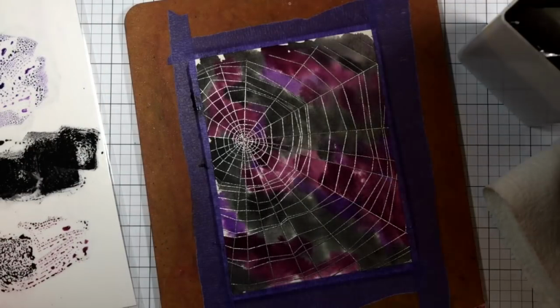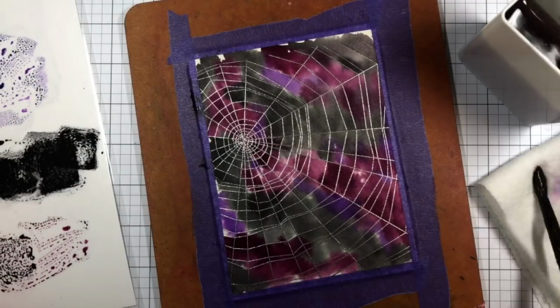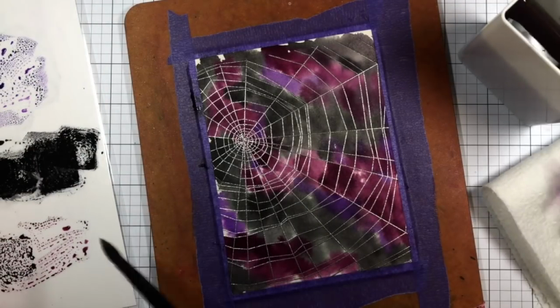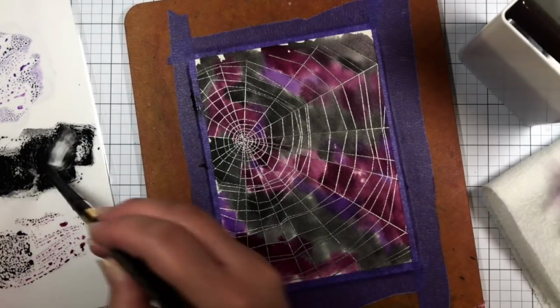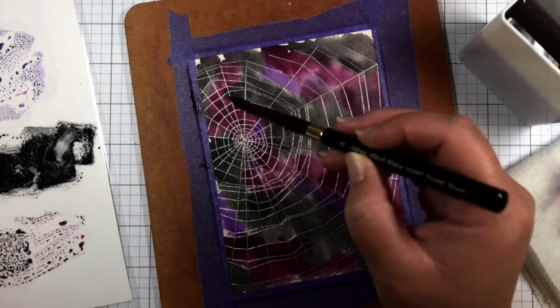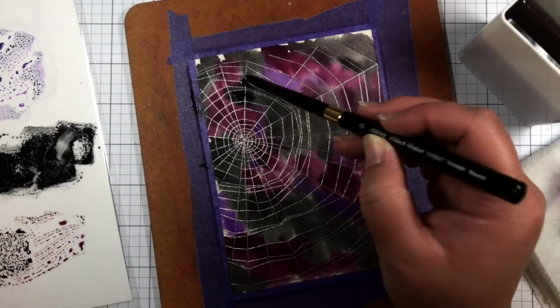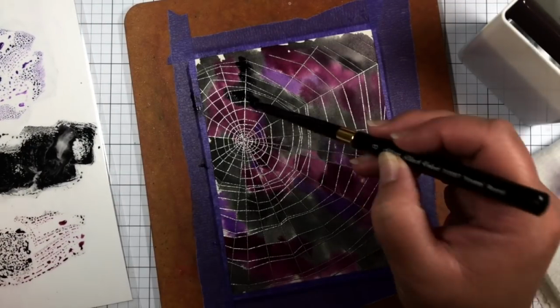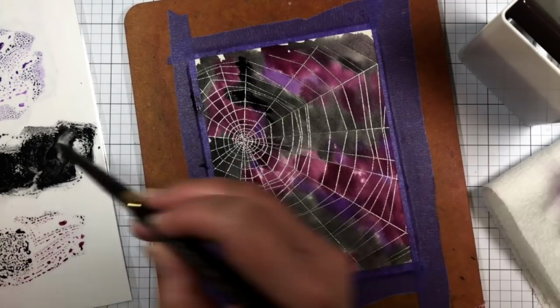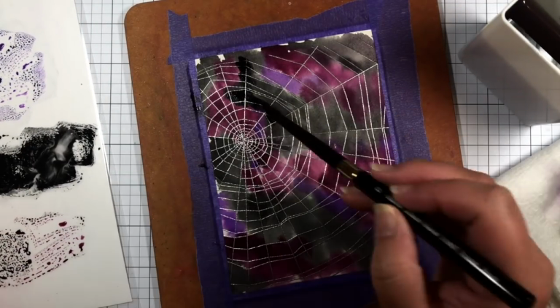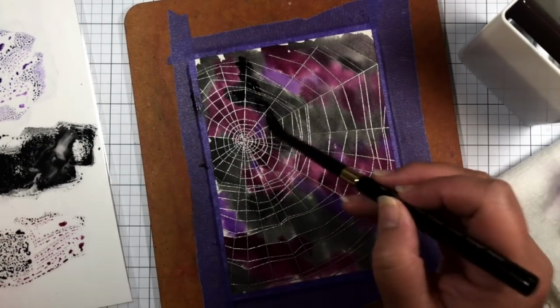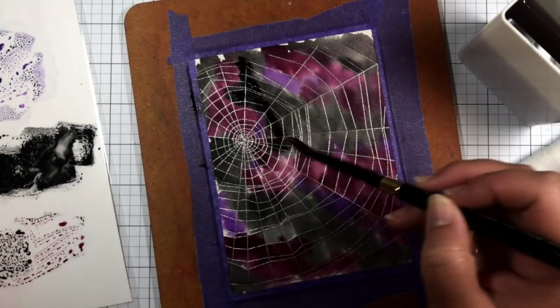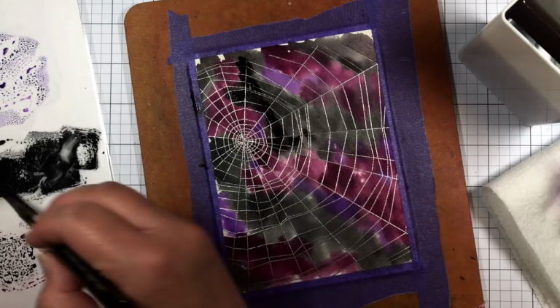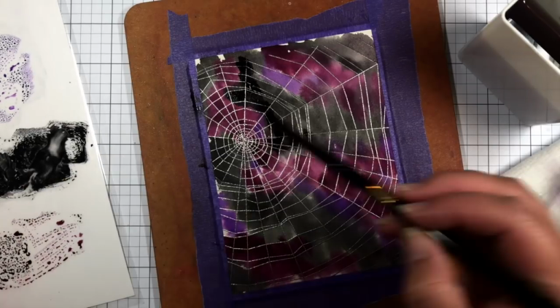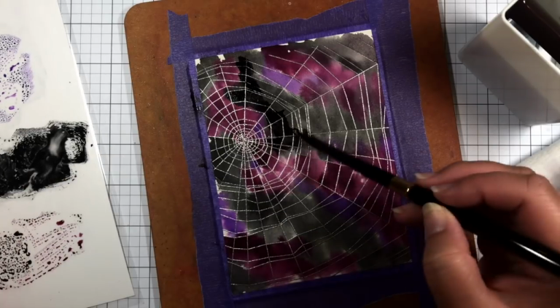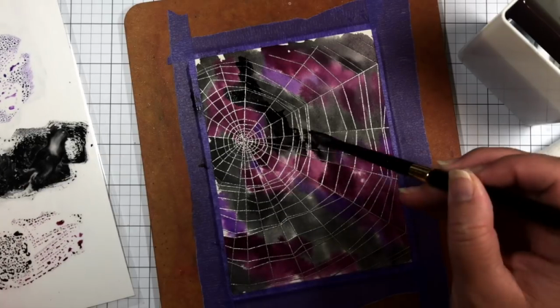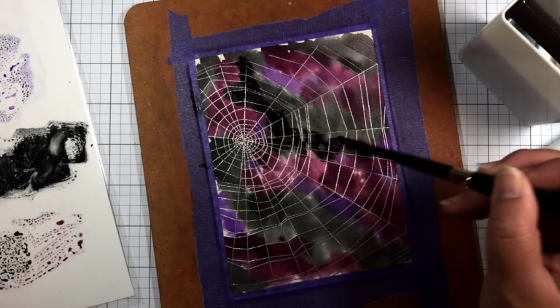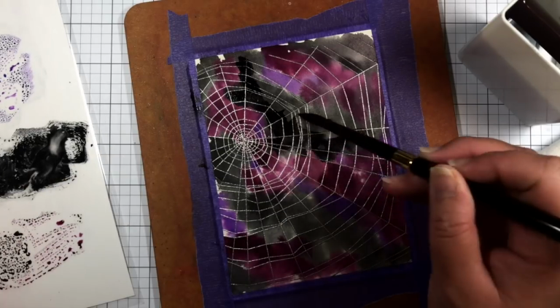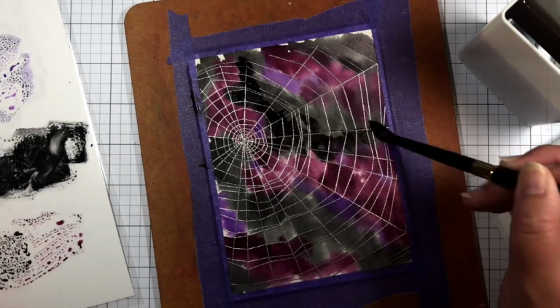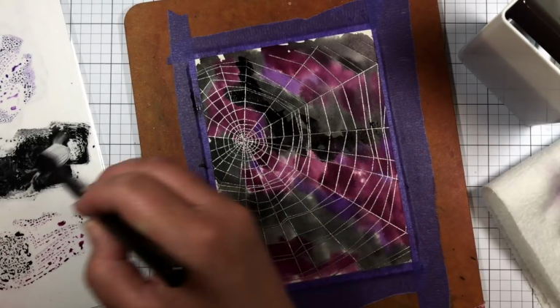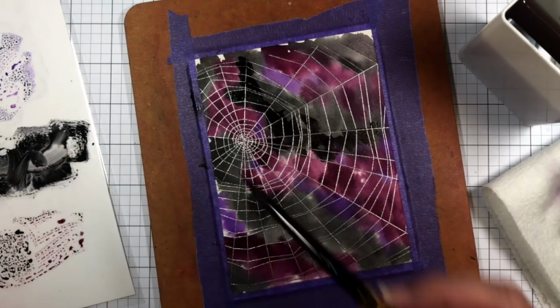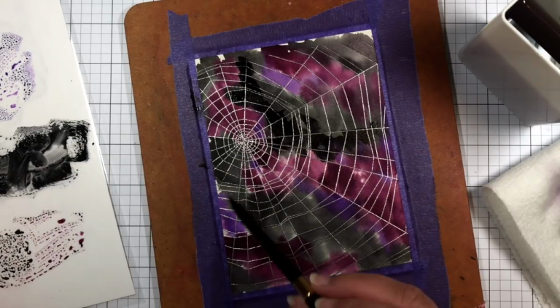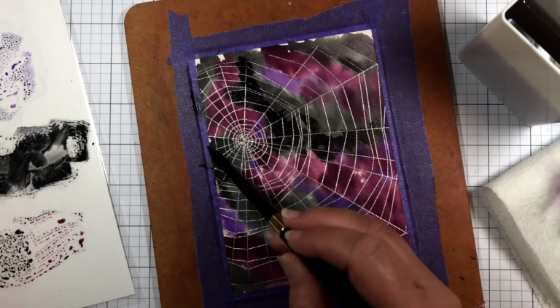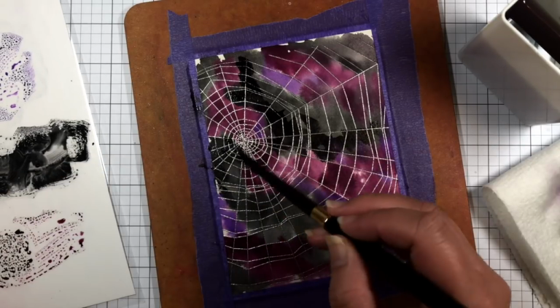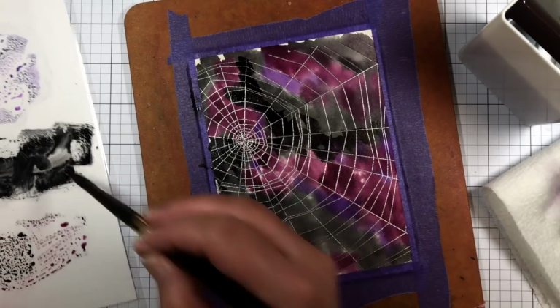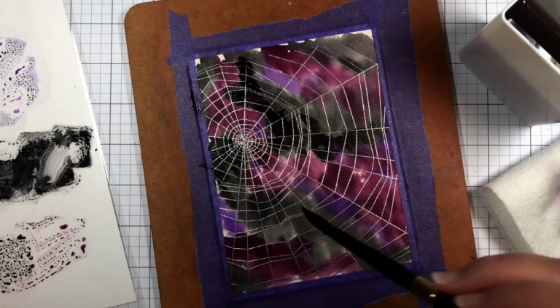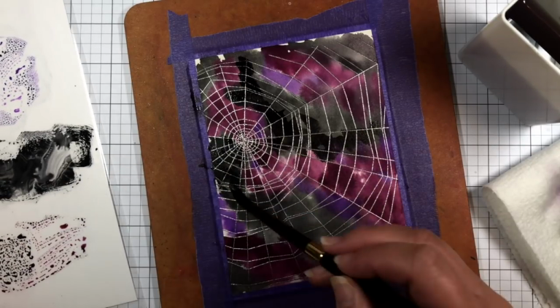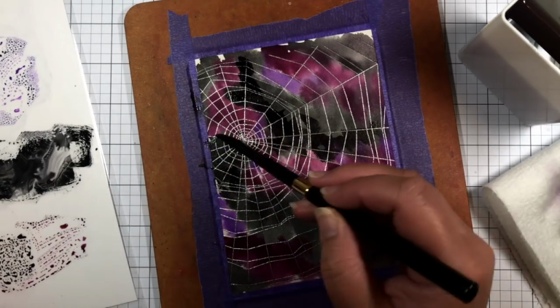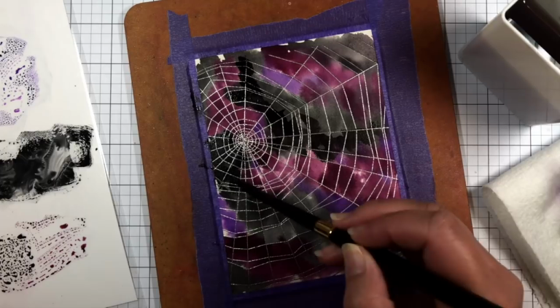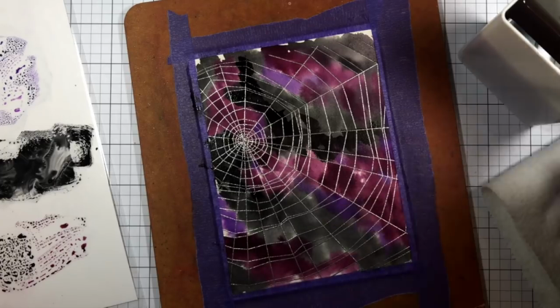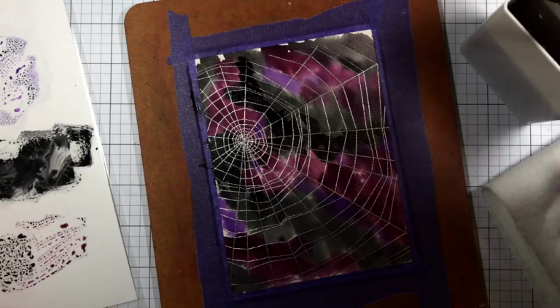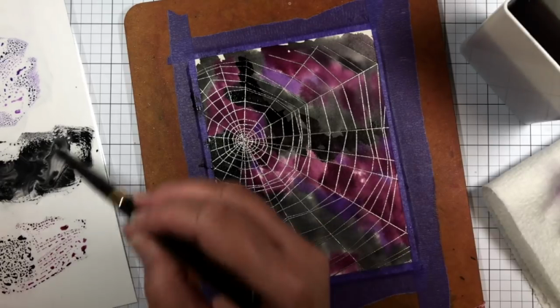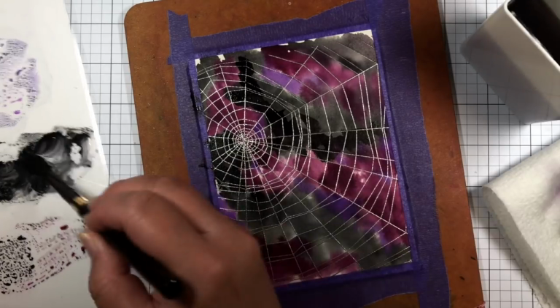Then I go back in and add the same colors at a higher concentration for more intense colors. I let that dry and then flick the panel with white acrylic paint.